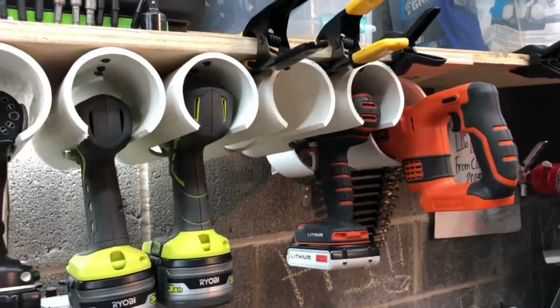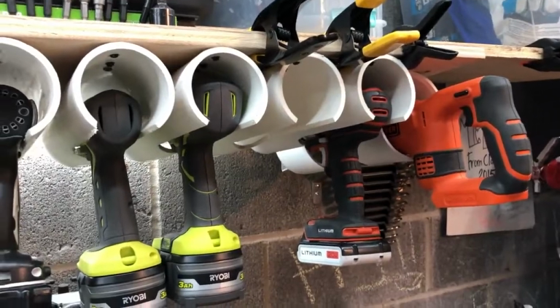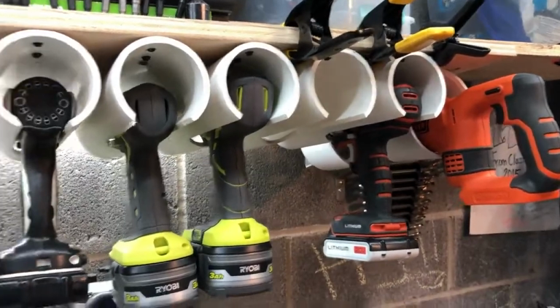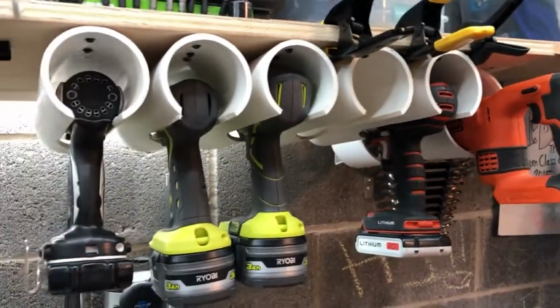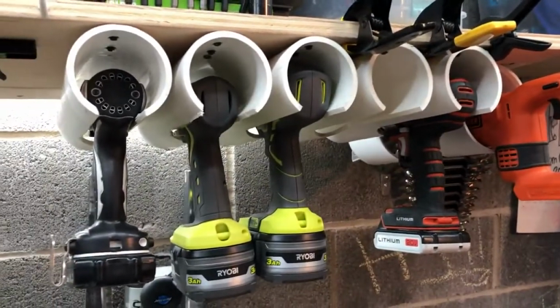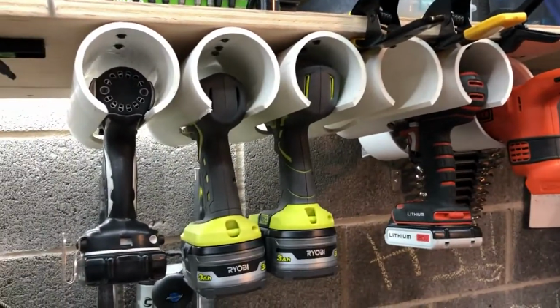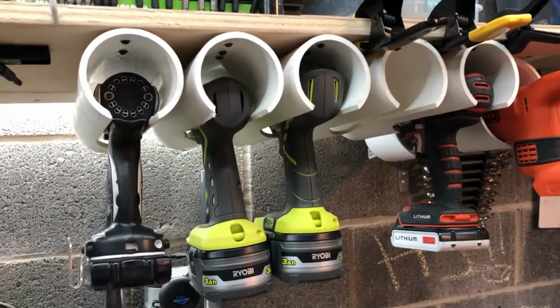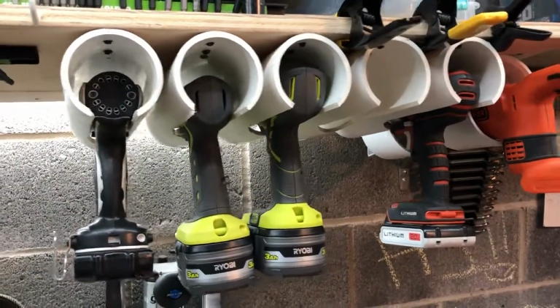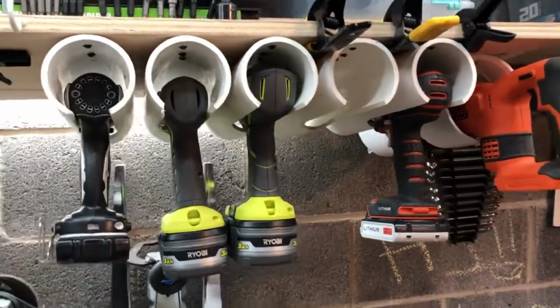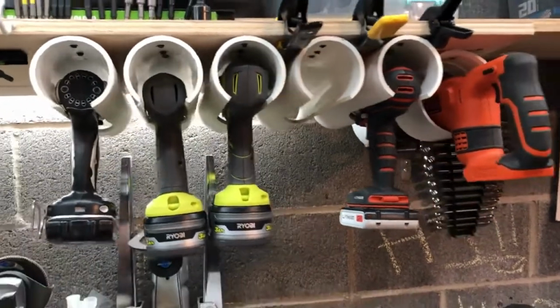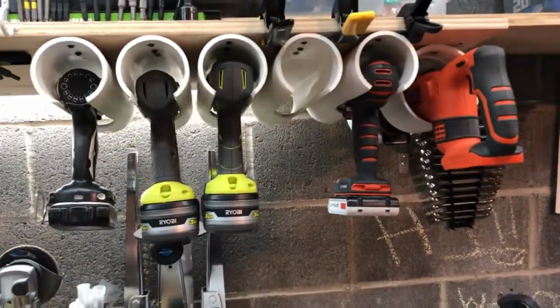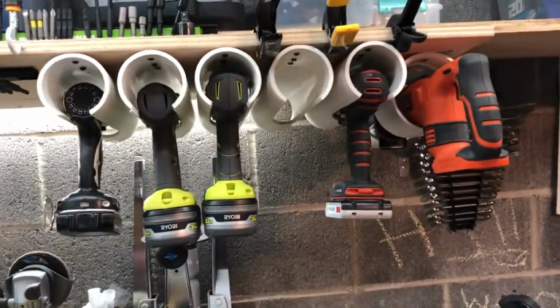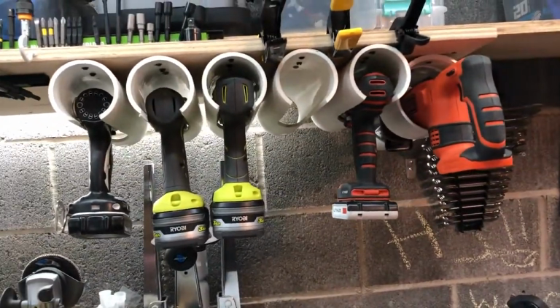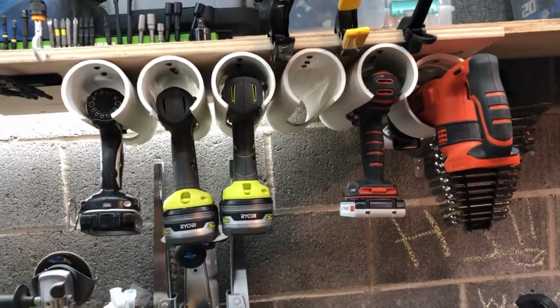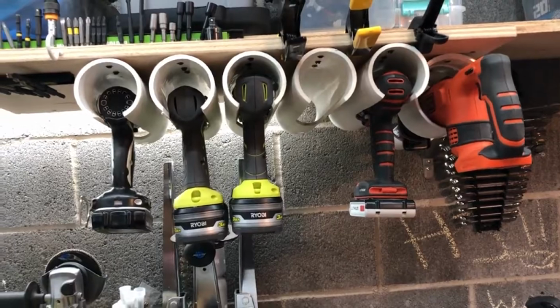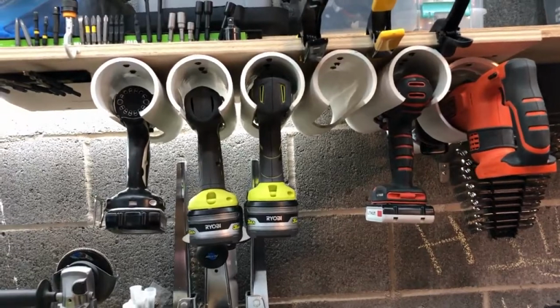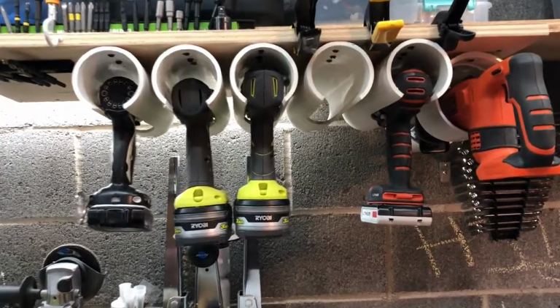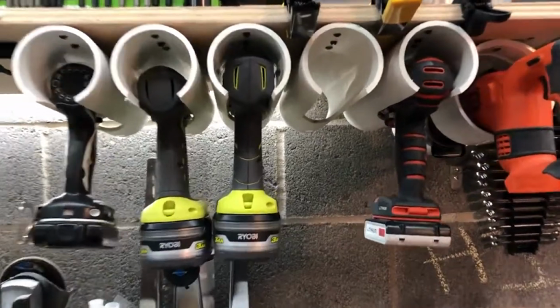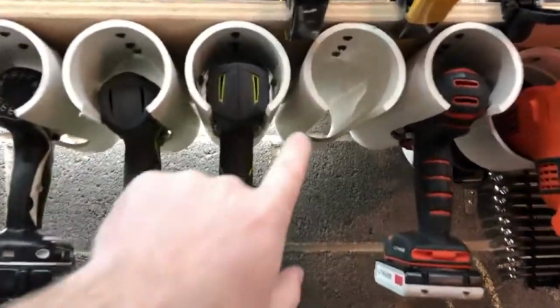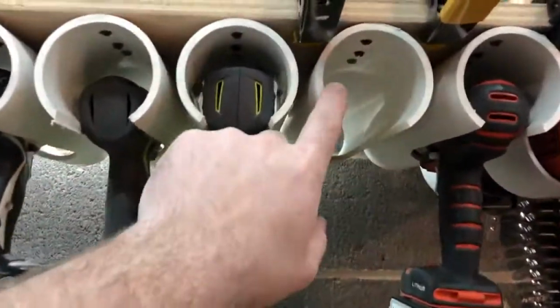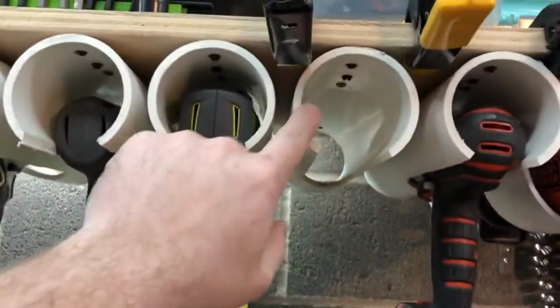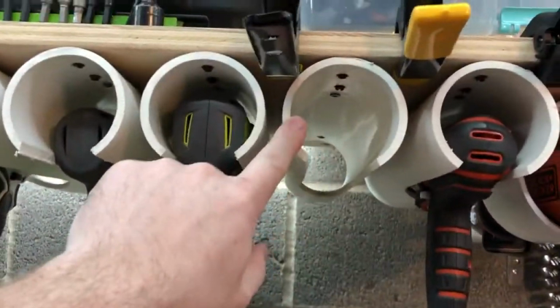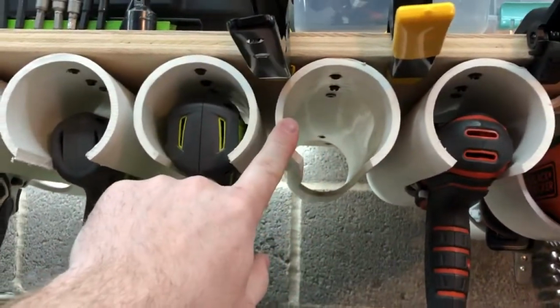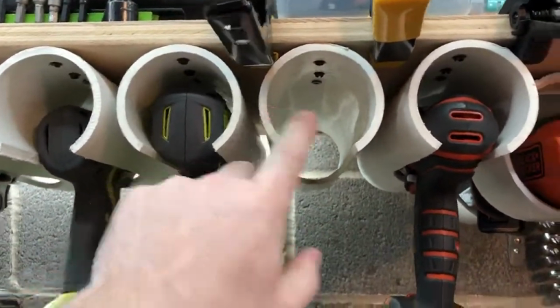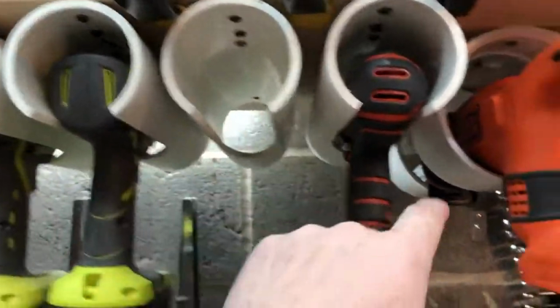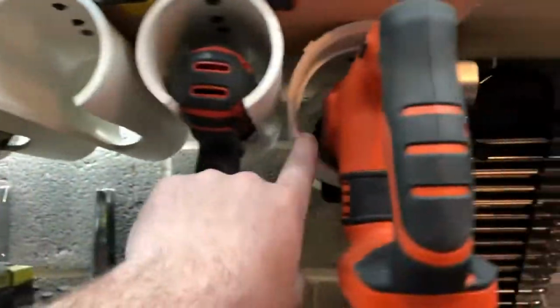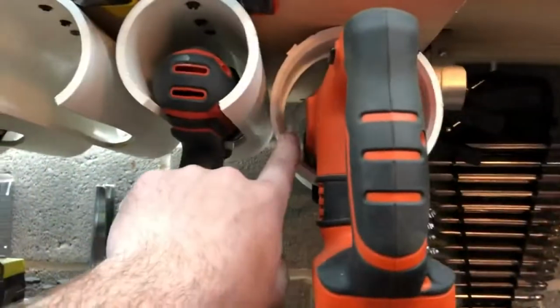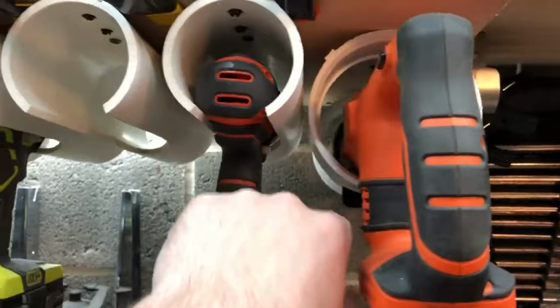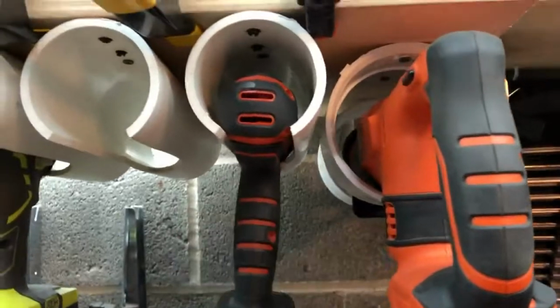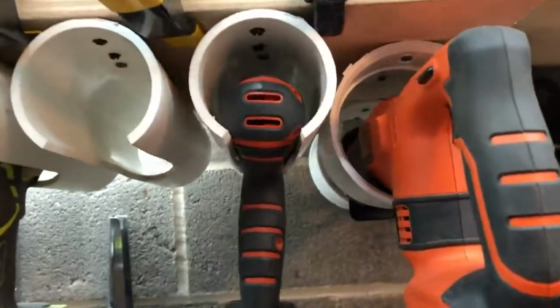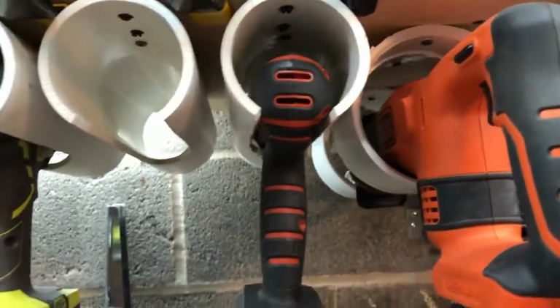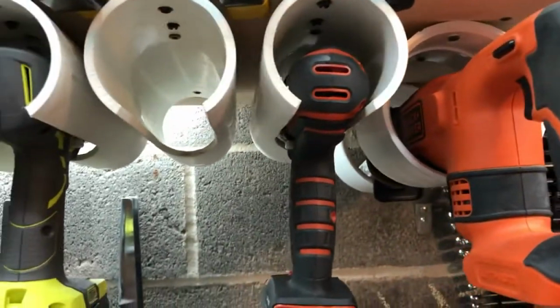If you're going to get the Harbor Freight Earthquake, I would probably say you're gonna want a four-inch piece — like another four-inch piece or something.